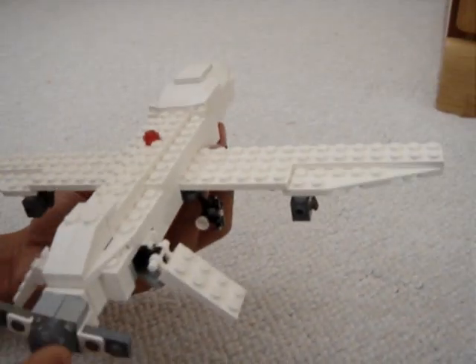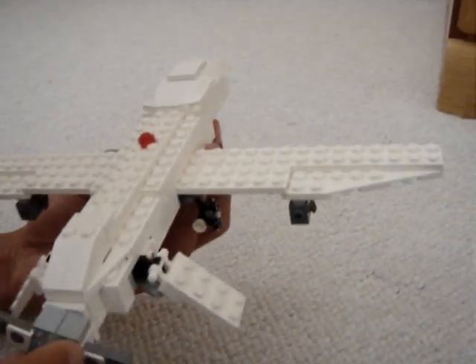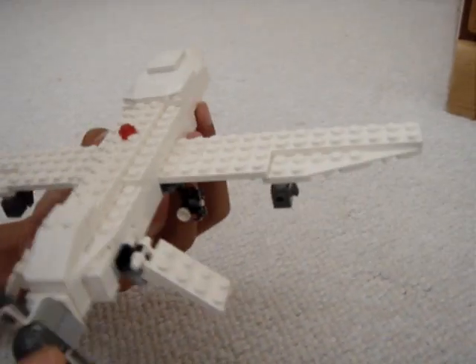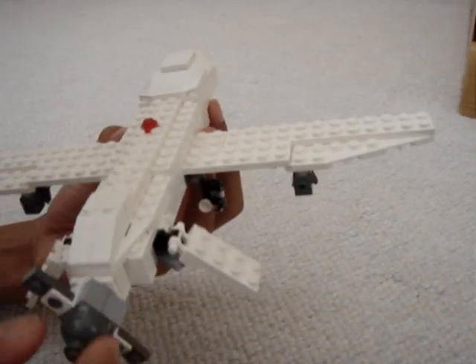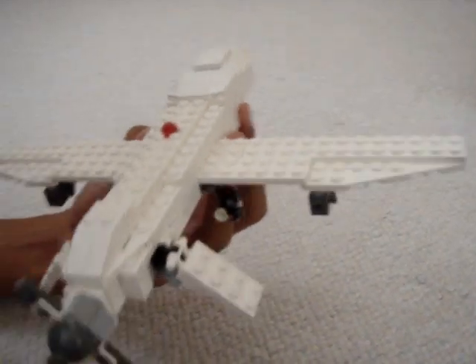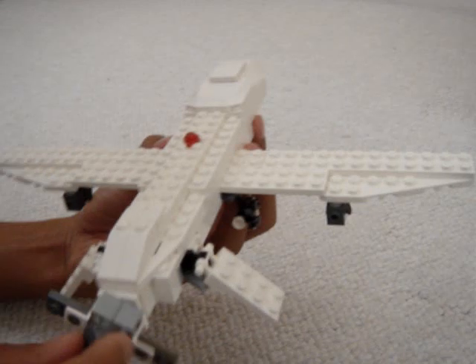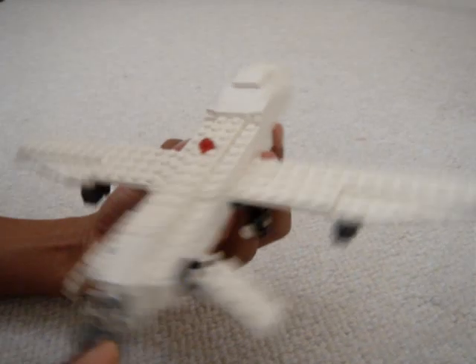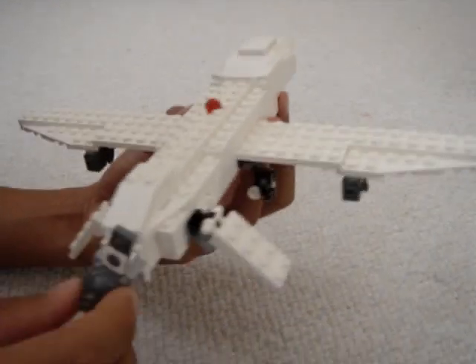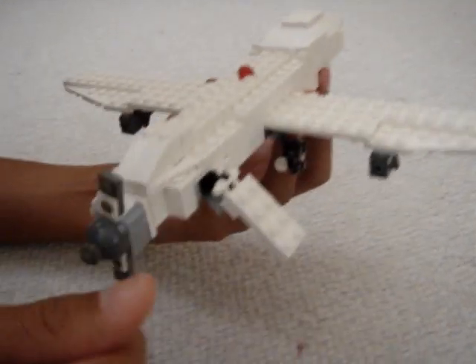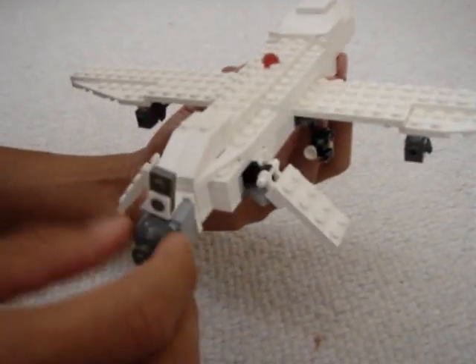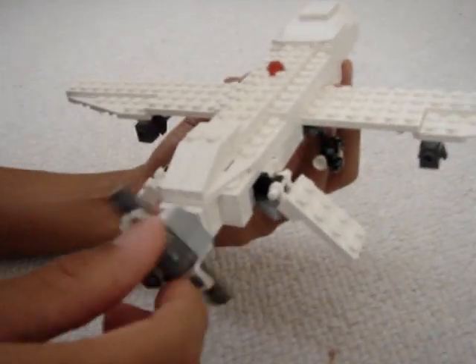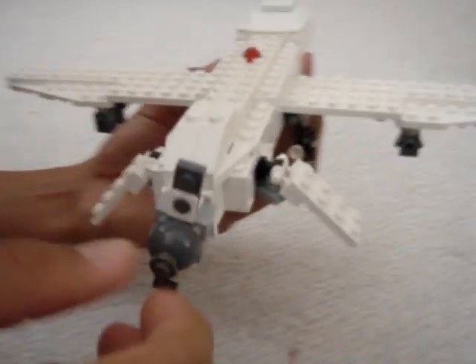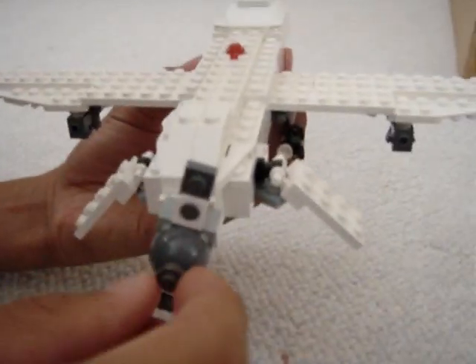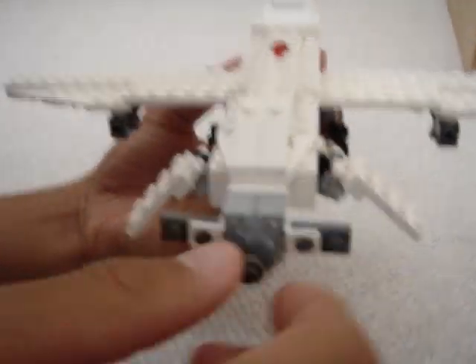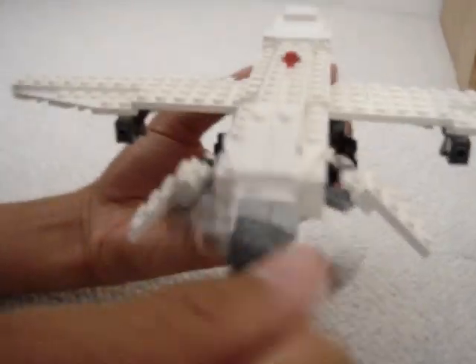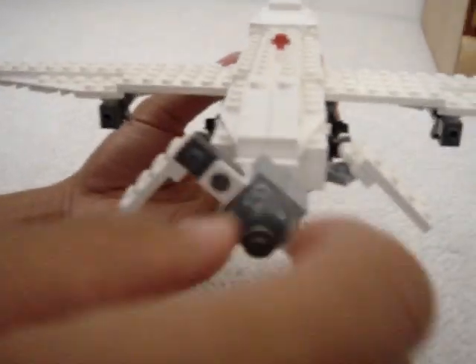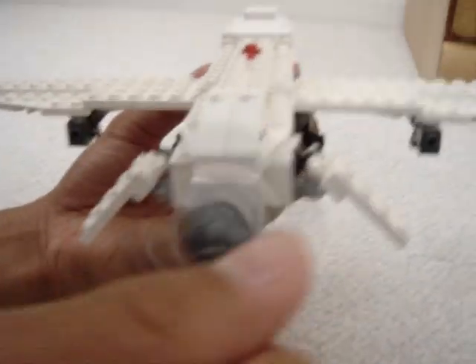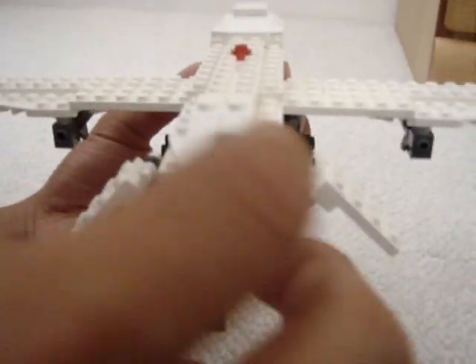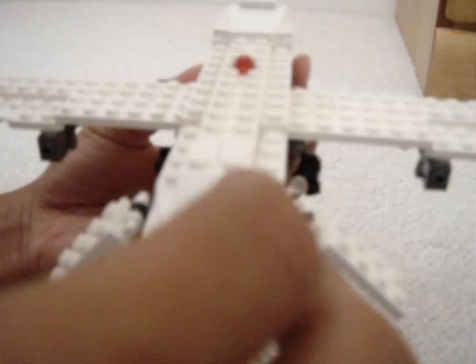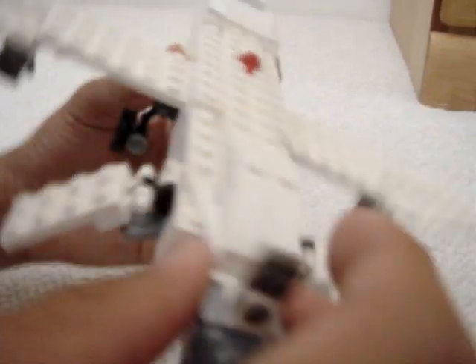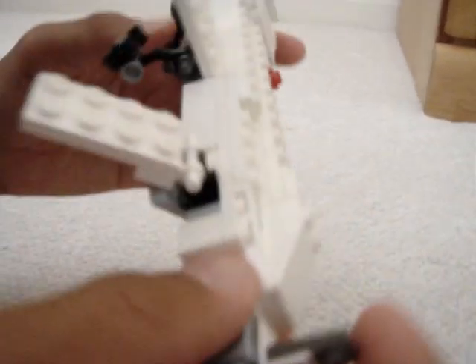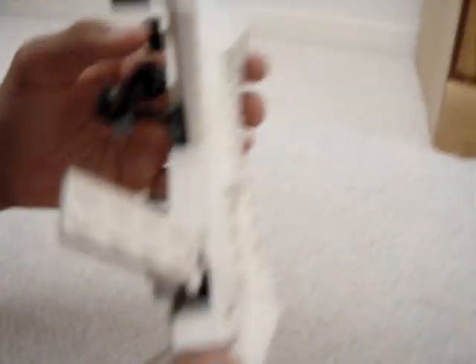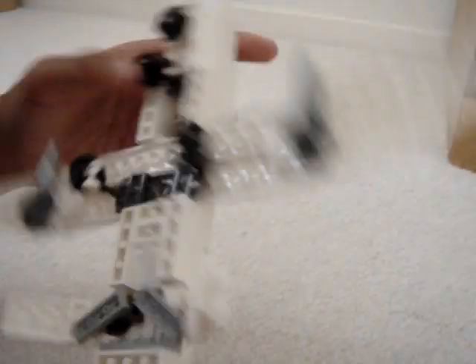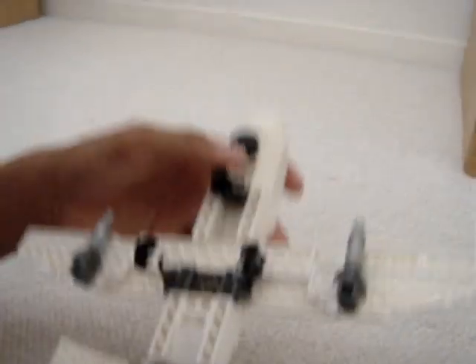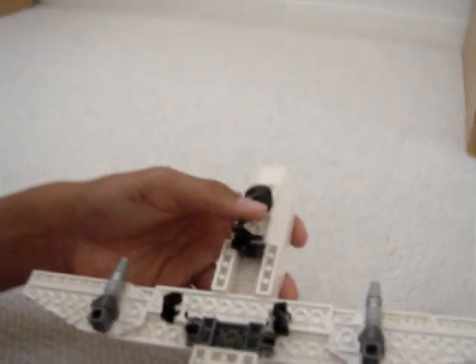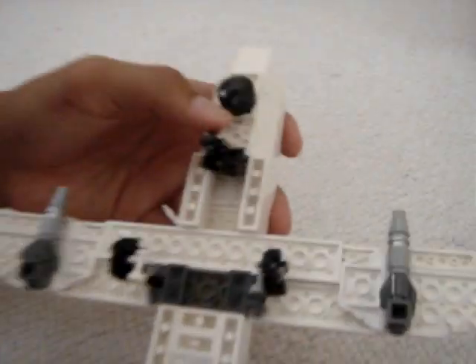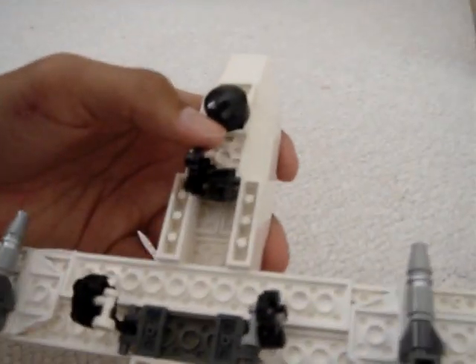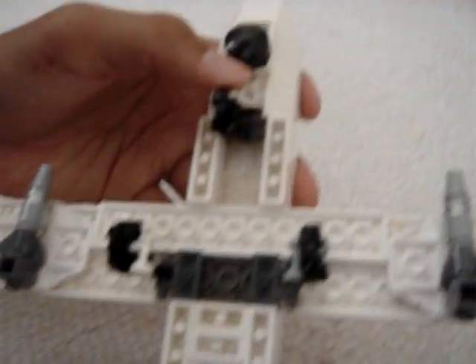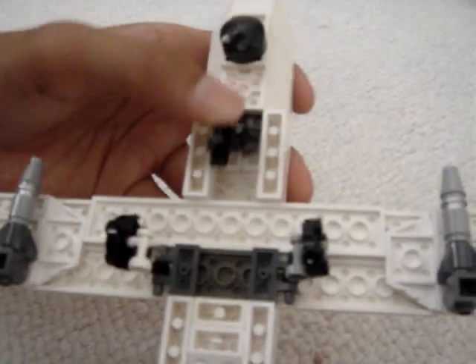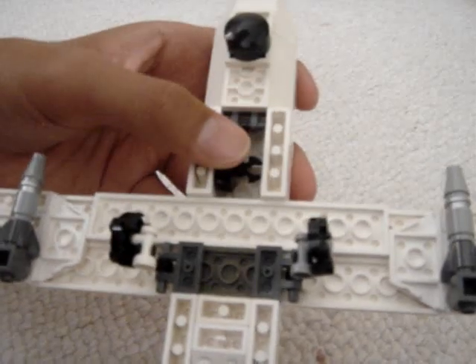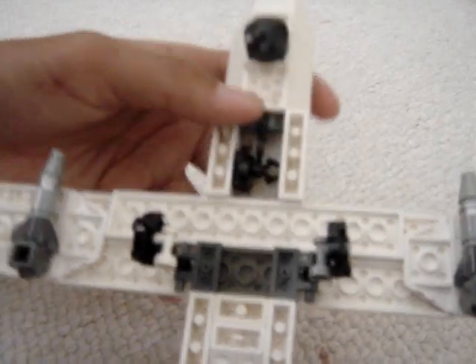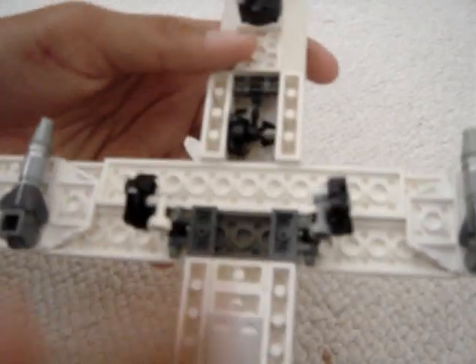It has a propeller on the back which spins. It also has retractable landing gears — it goes in.